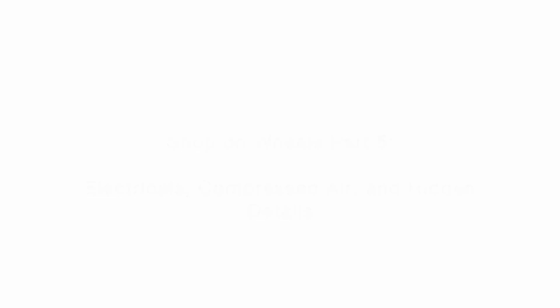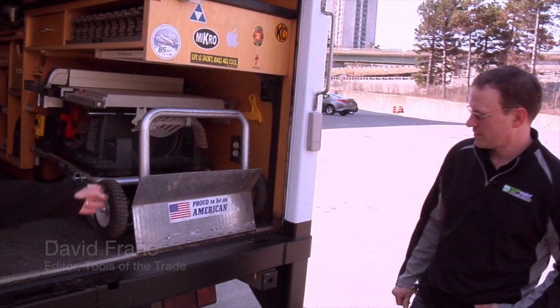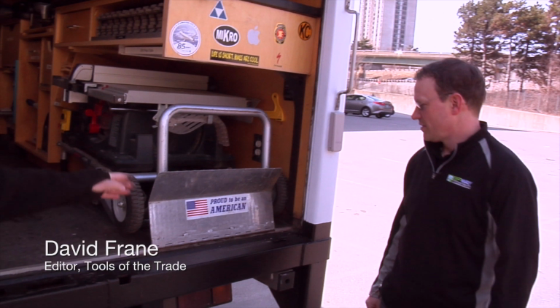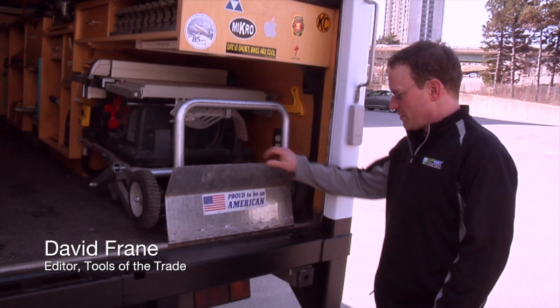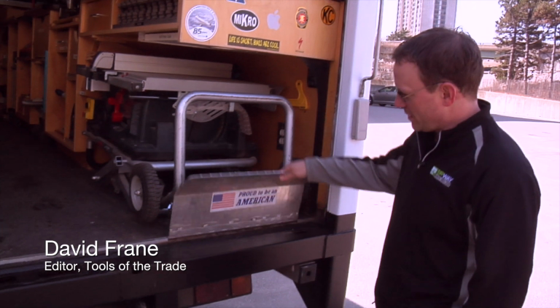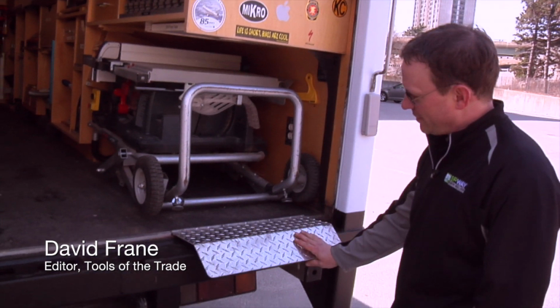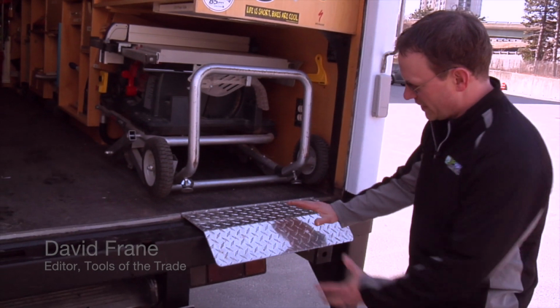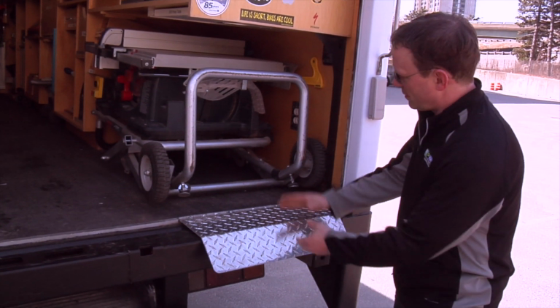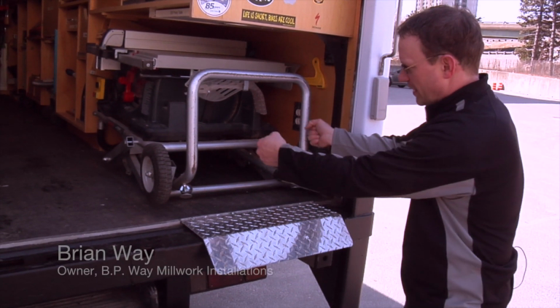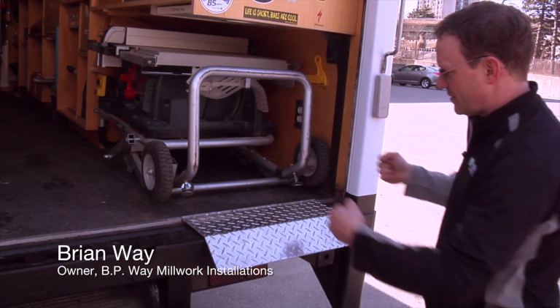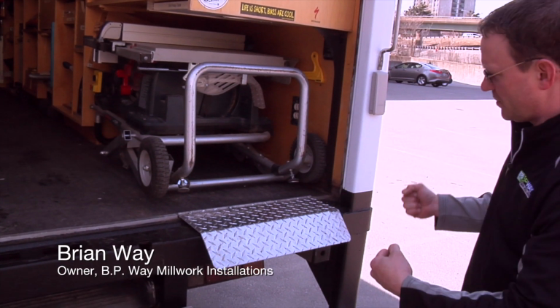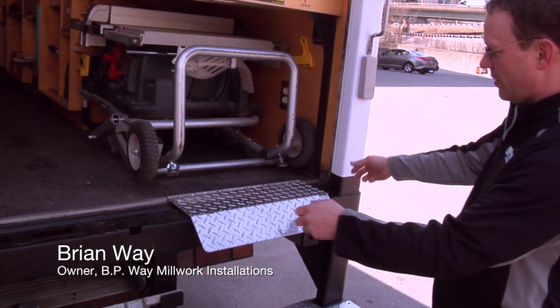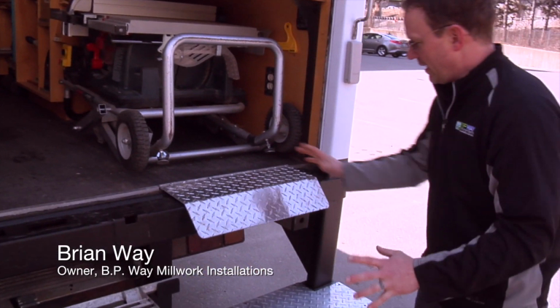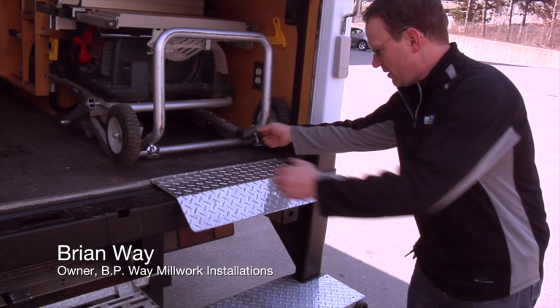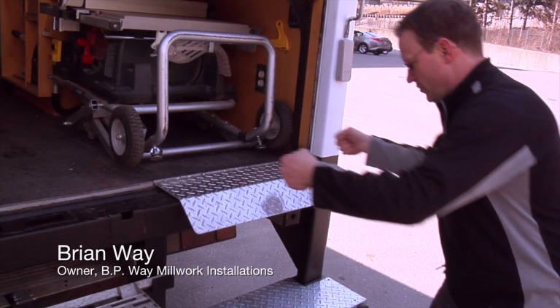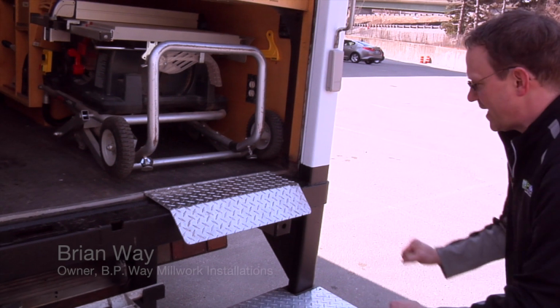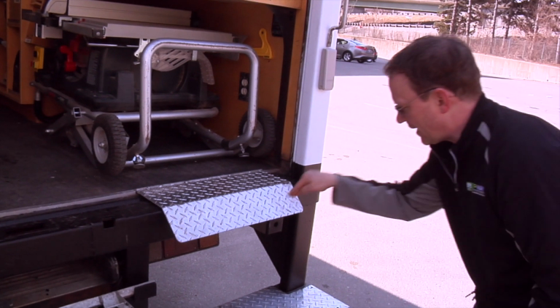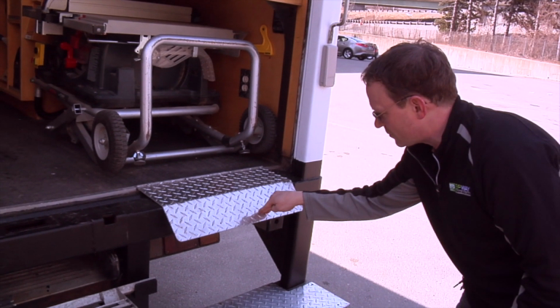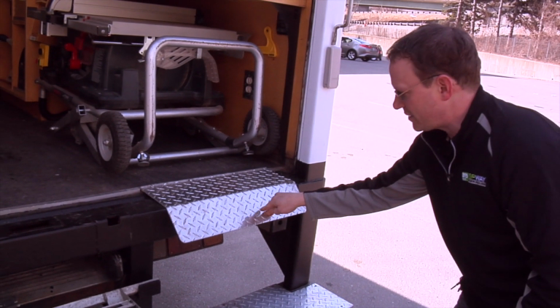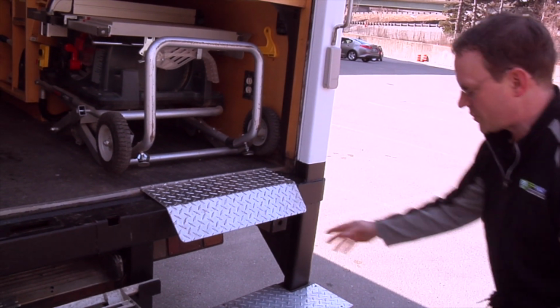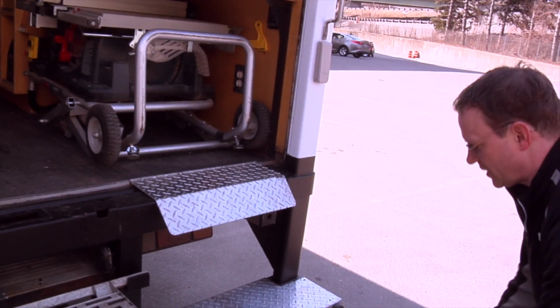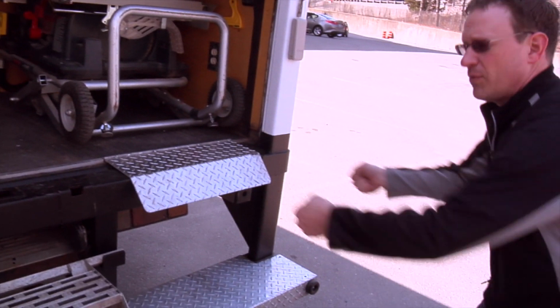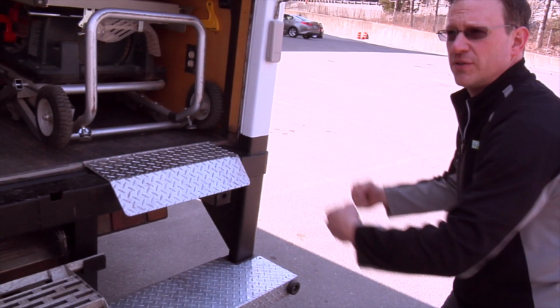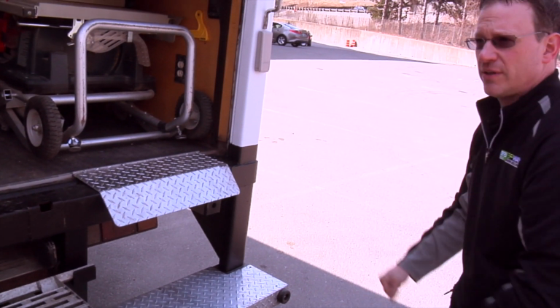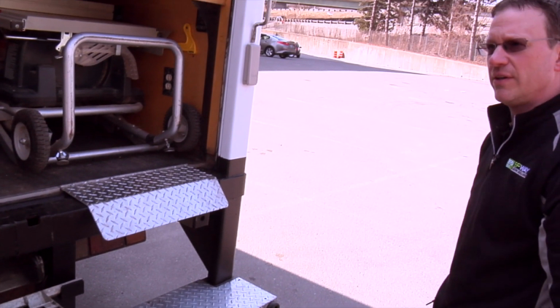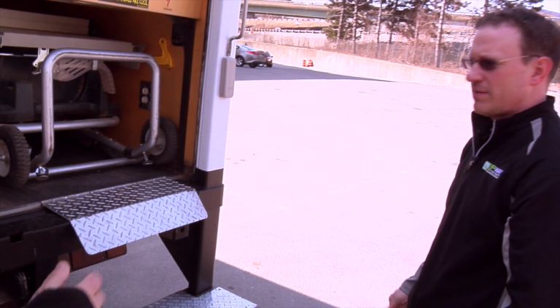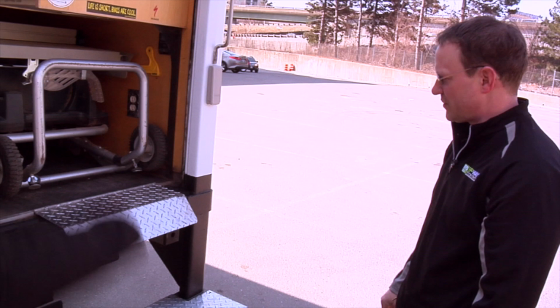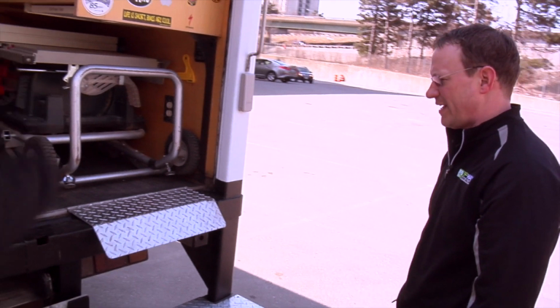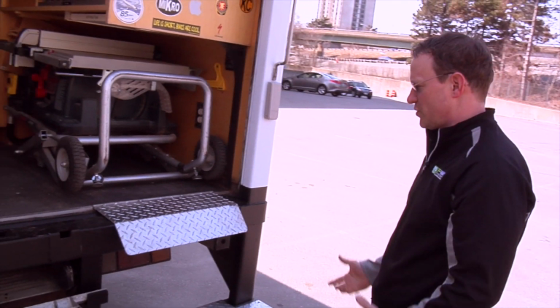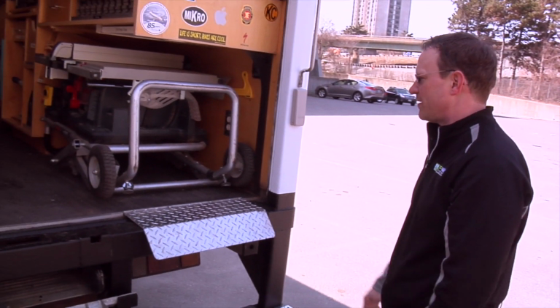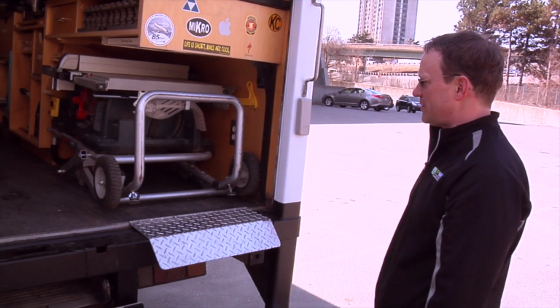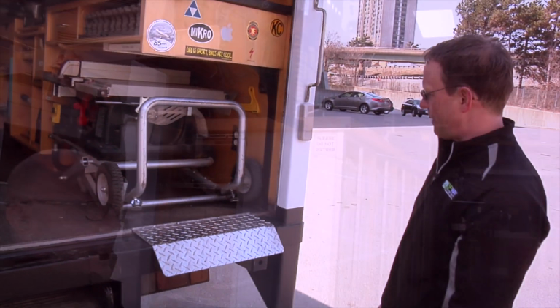So what's this plate you got here? This plate comes down just enough so when I slide this table saw out, I can drop it down and the handle is just on the edge, so it makes it easy for one person to load and unload. So it's a skid plate — you can just roll it there. That's right, it's just to make it a little easier on the back.